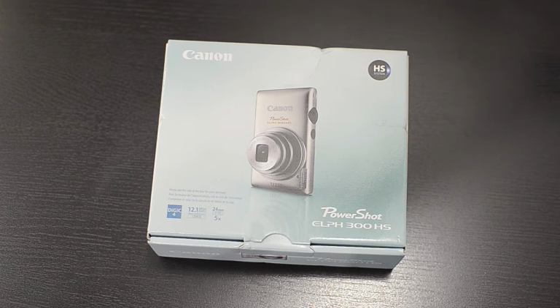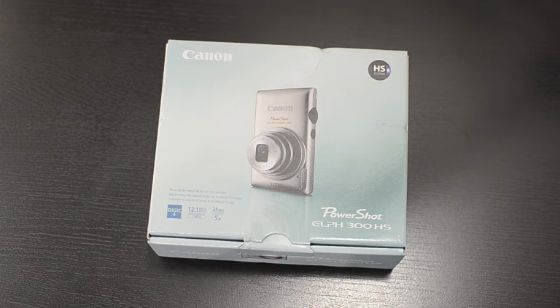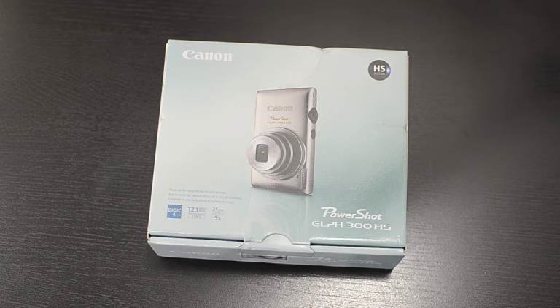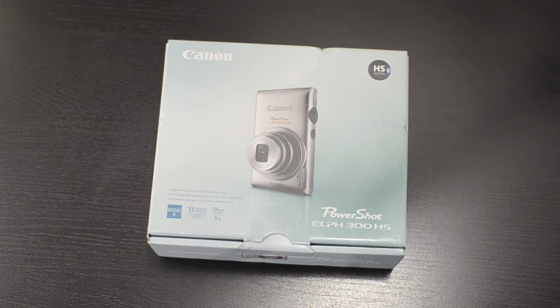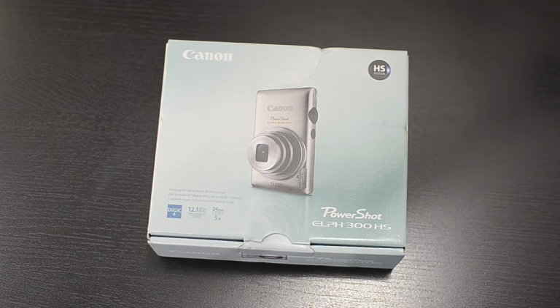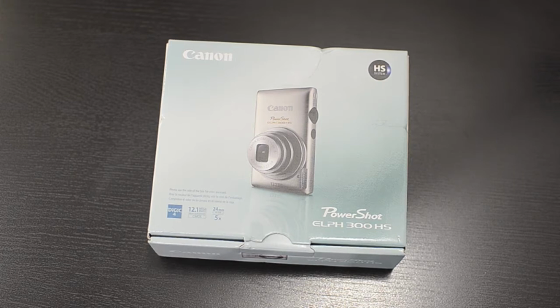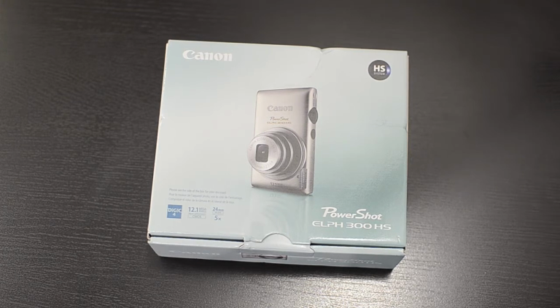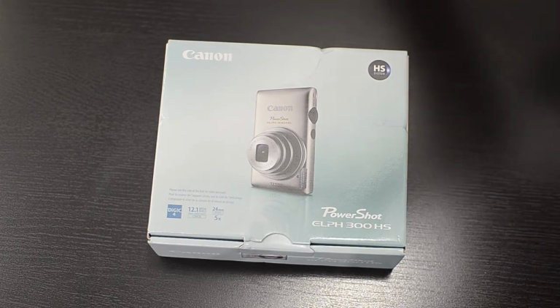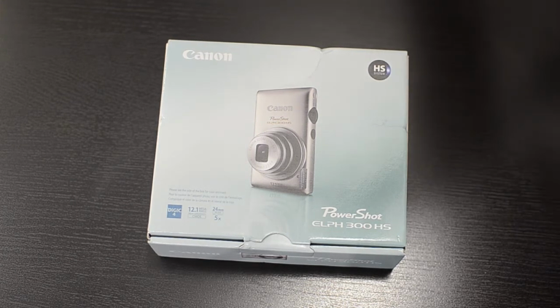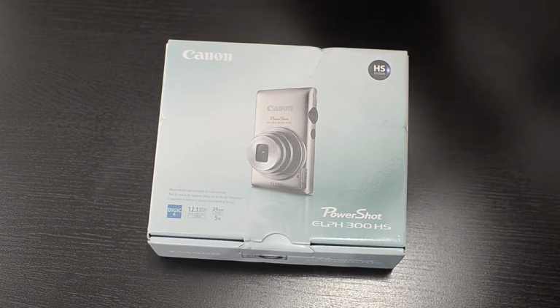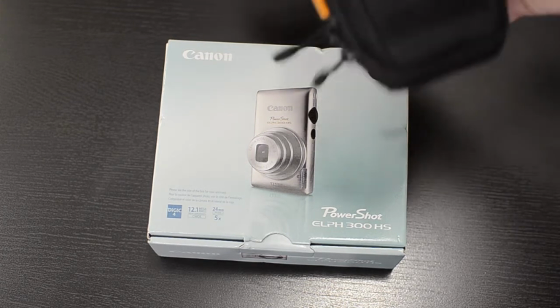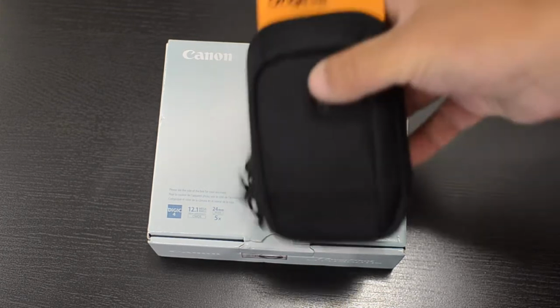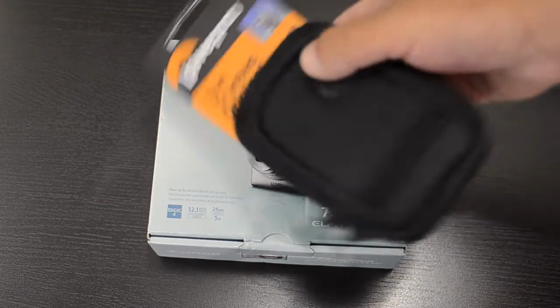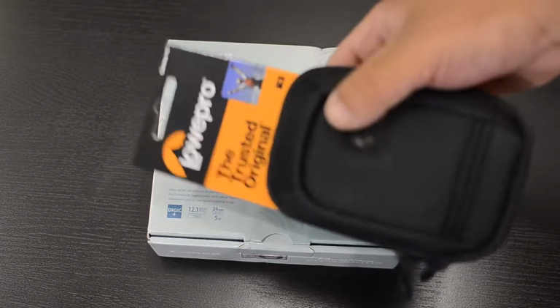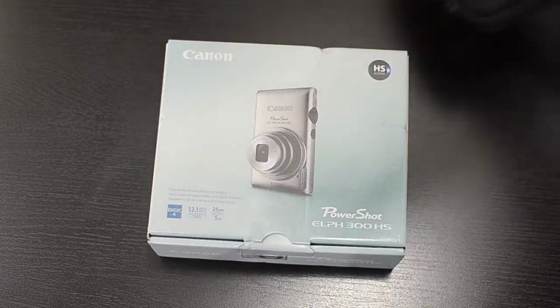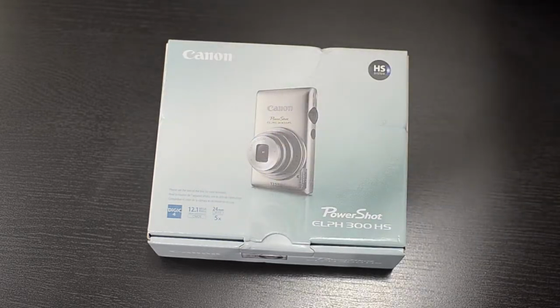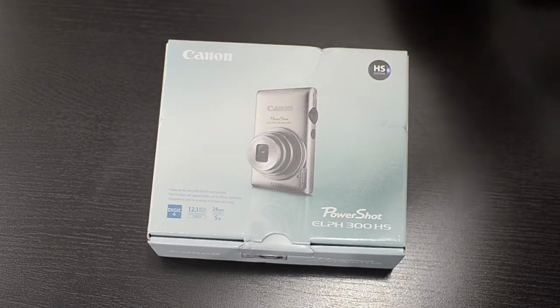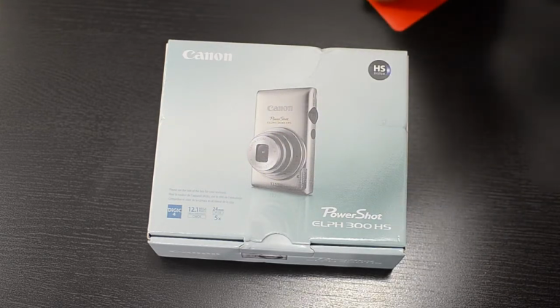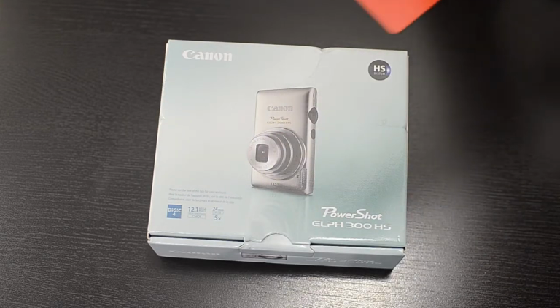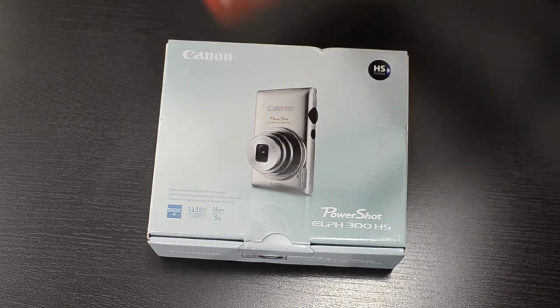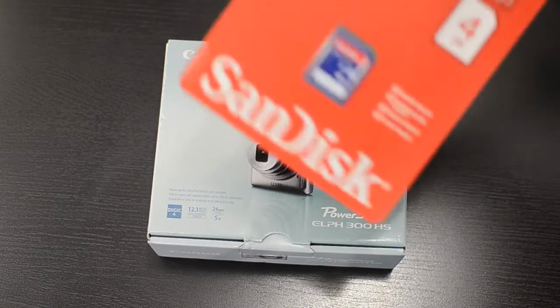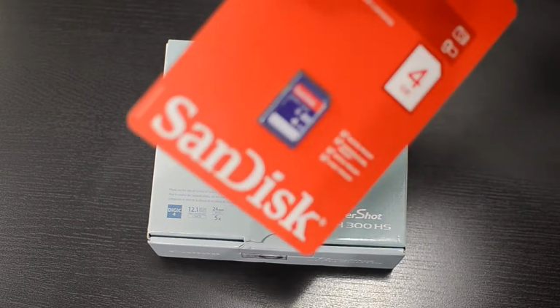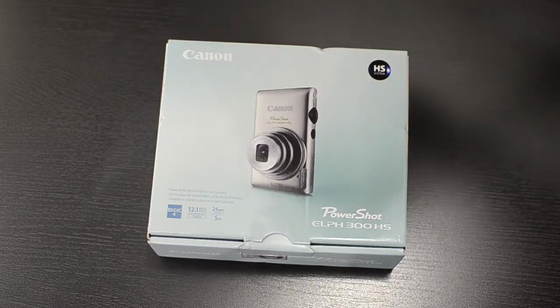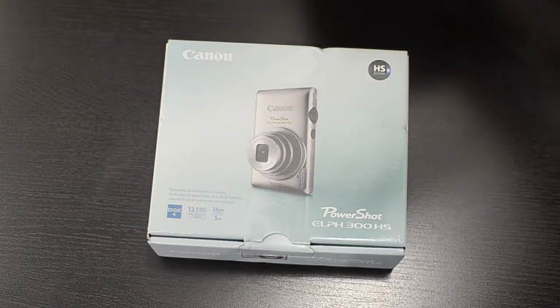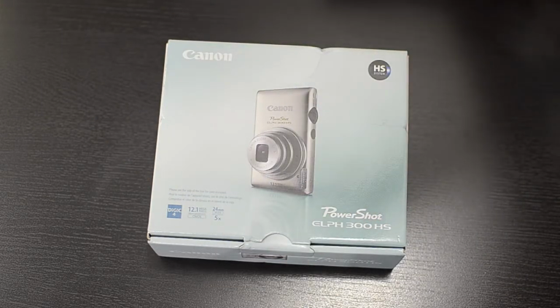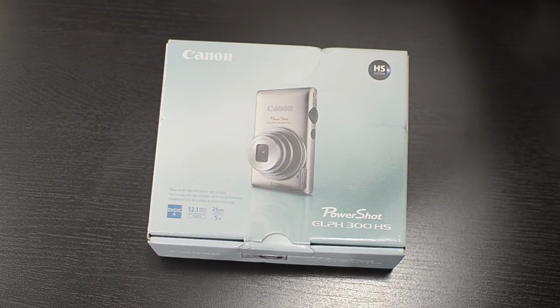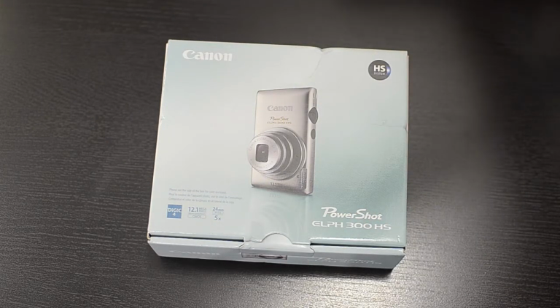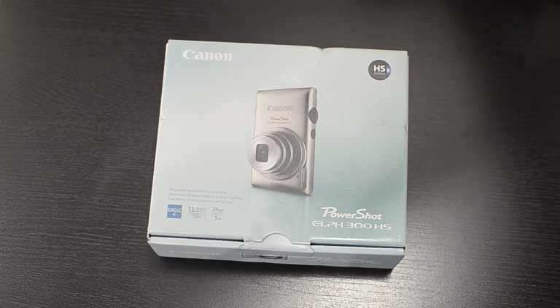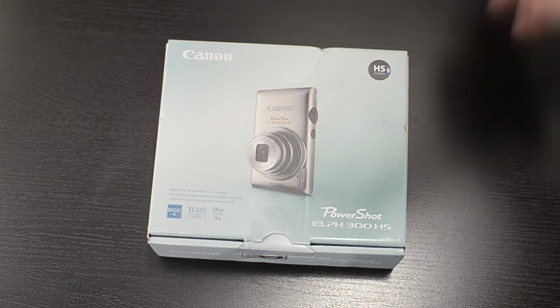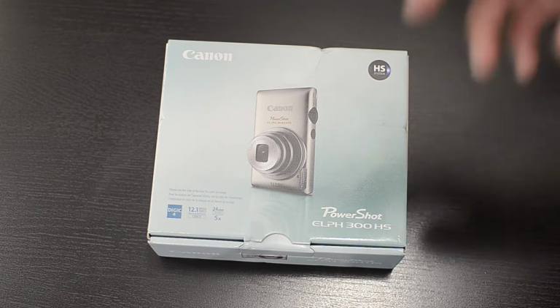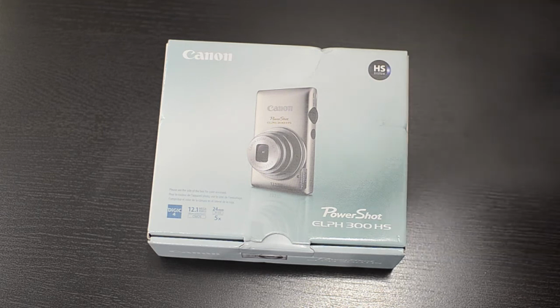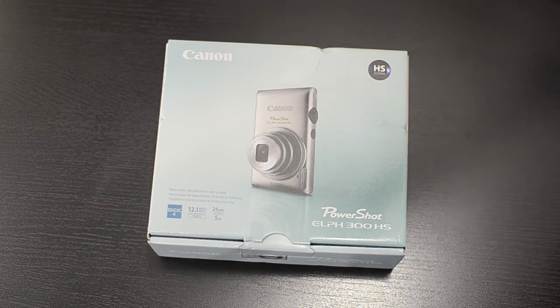I got it at Best Buy for a great deal. I actually got a nice little carrying pouch and a 4GB memory card — nothing special, but it's definitely good that I got that for free. So let's go ahead and get into this unboxing.